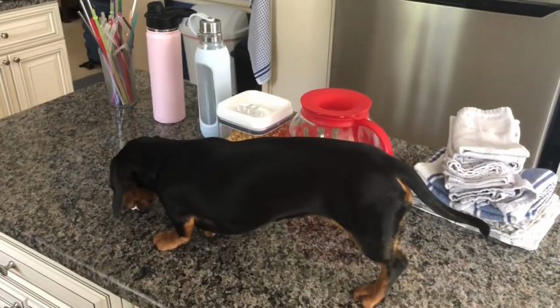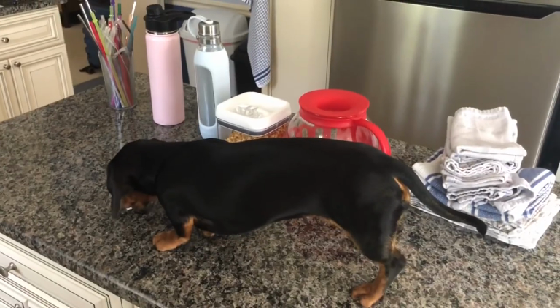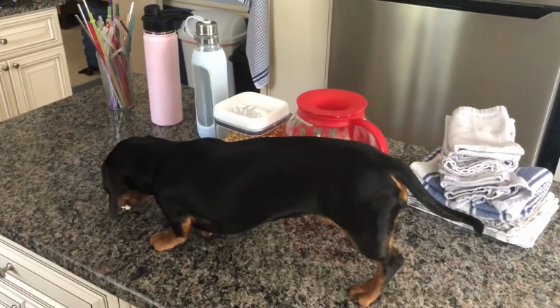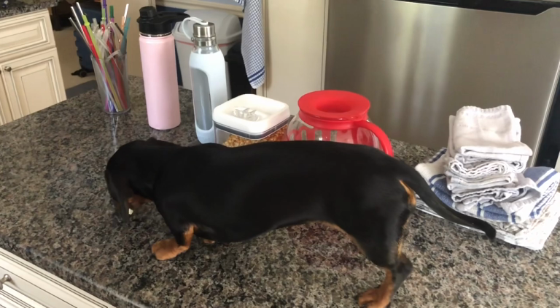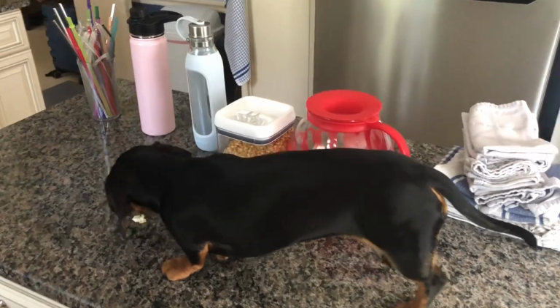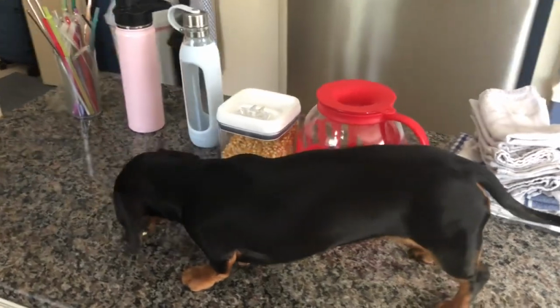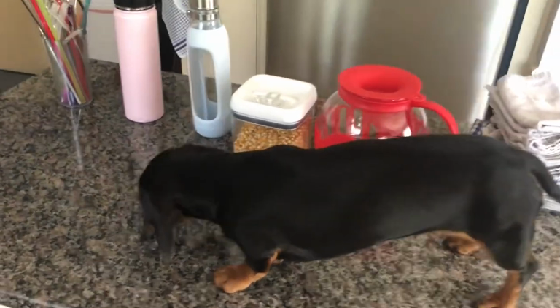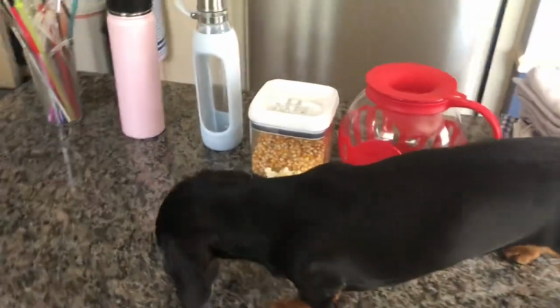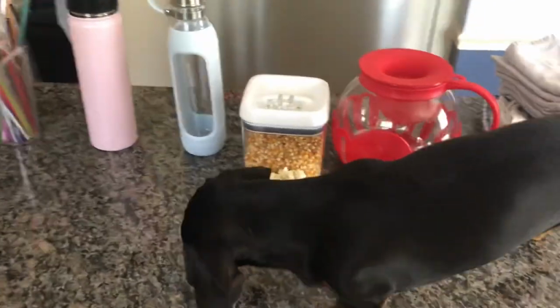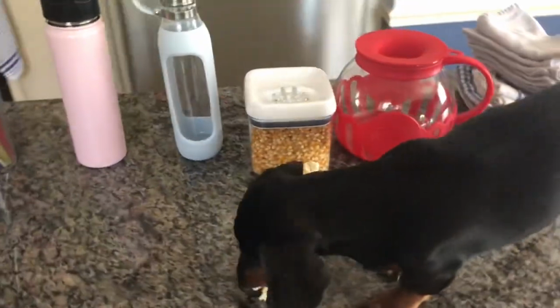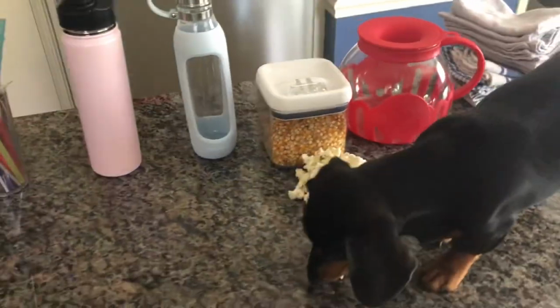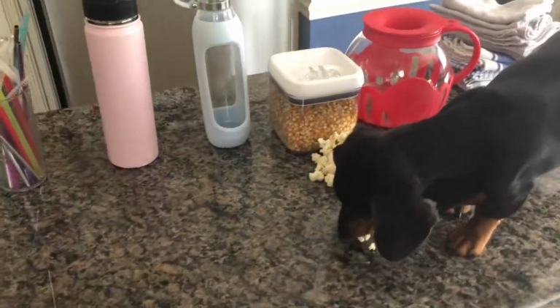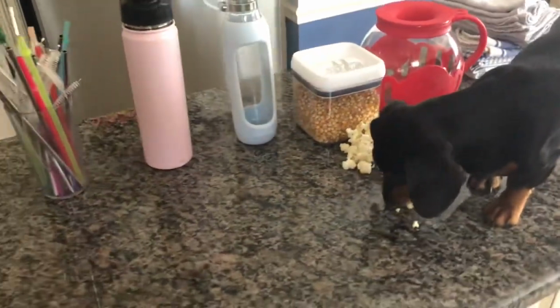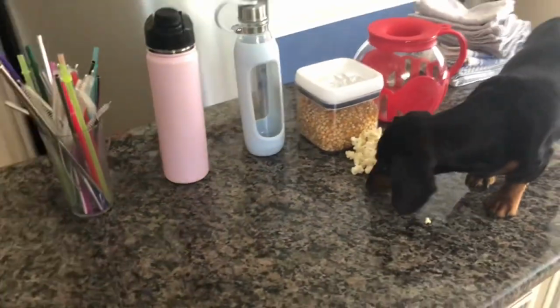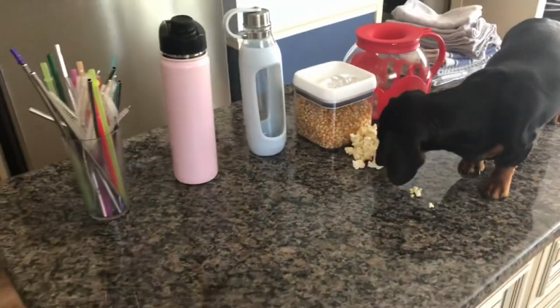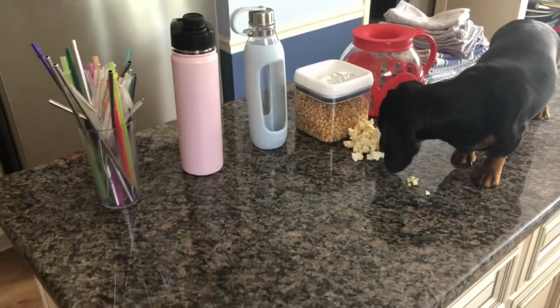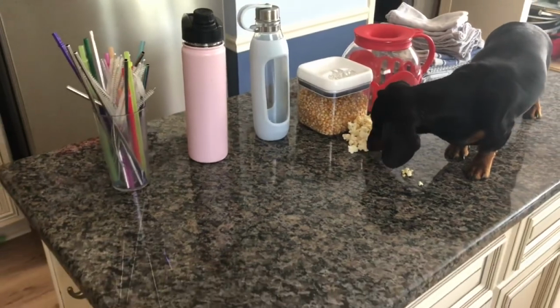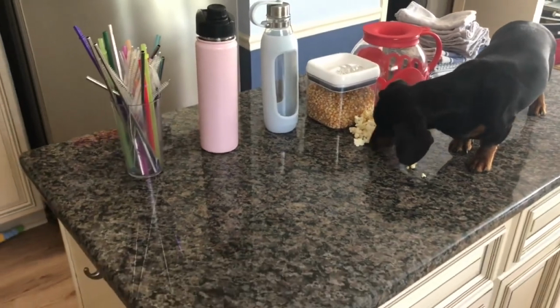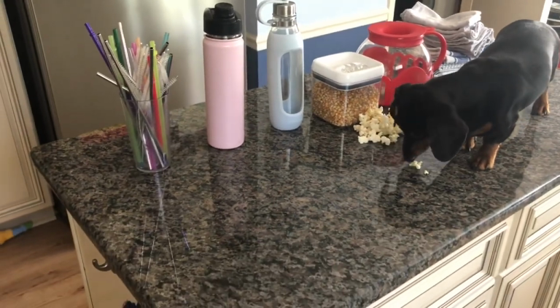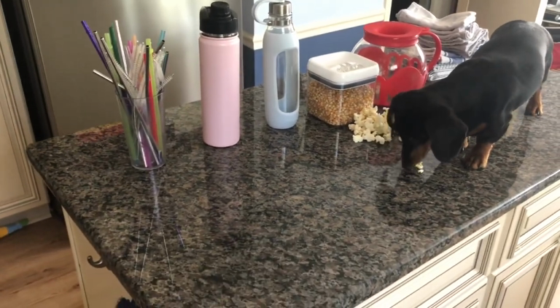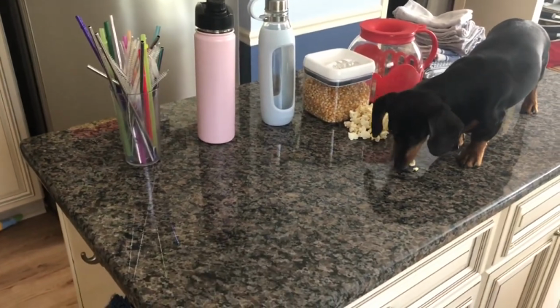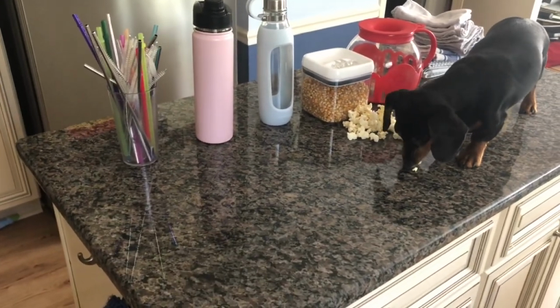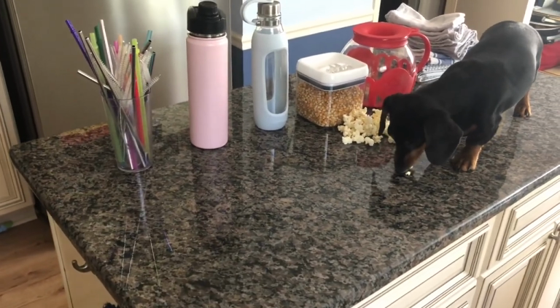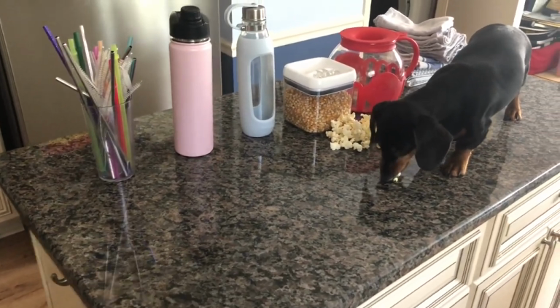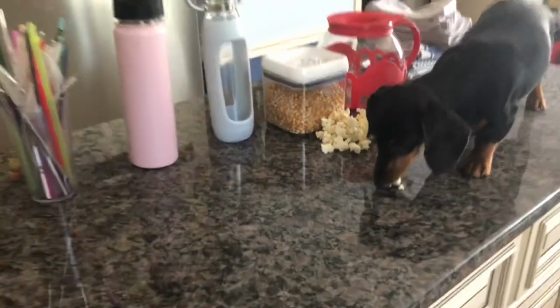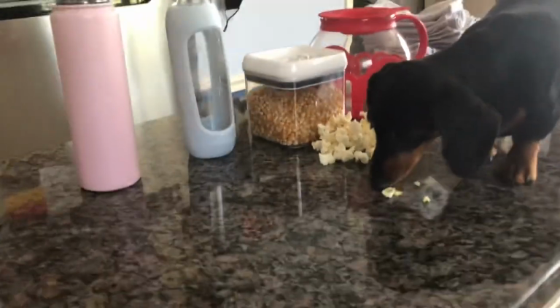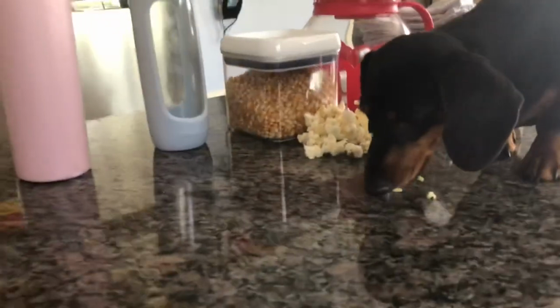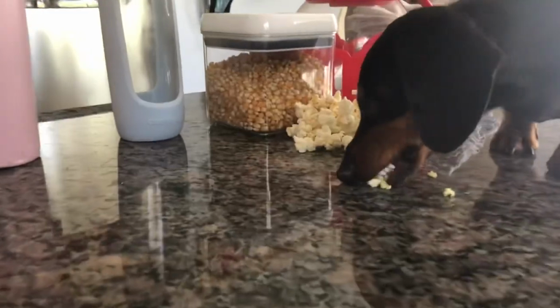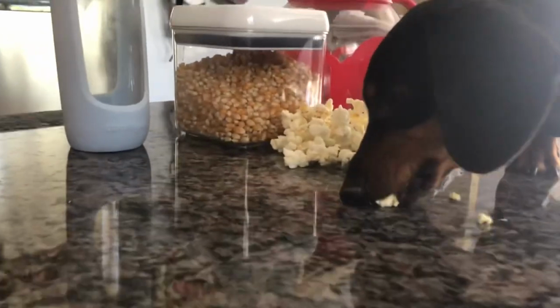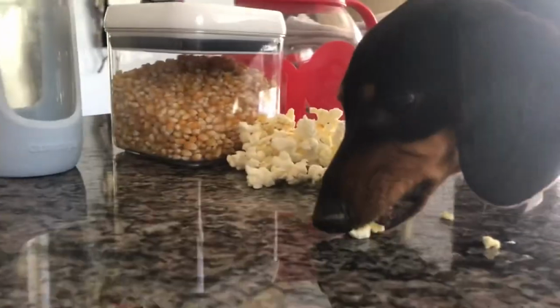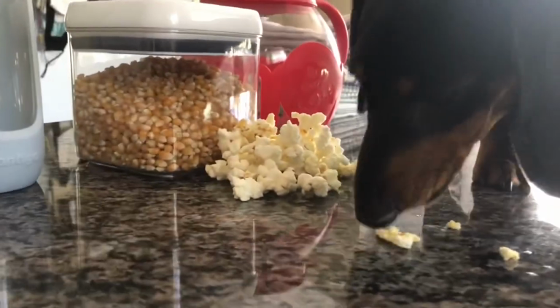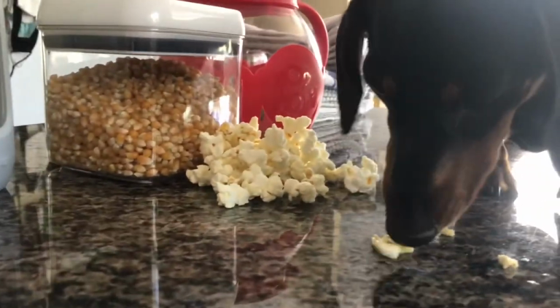This one is probably April's favorite because she gets to have a little nibble. This is a microwave safe popcorn popper — you just put in some kernels then pop it in the microwave. It really cuts down on the trash that comes with single-use popcorn bags.